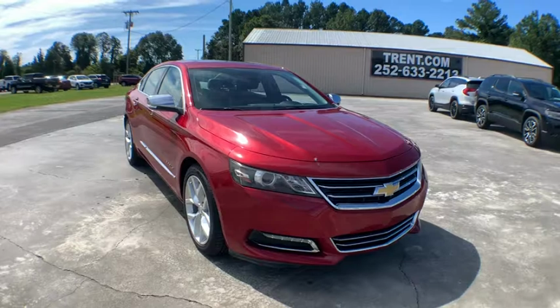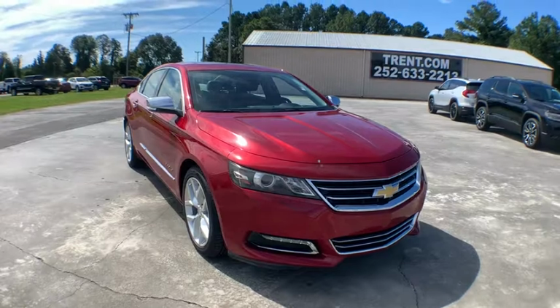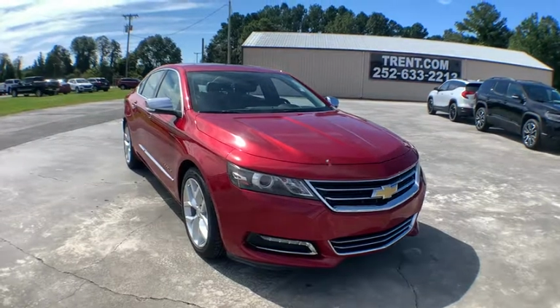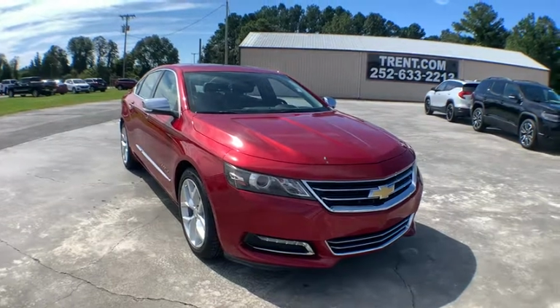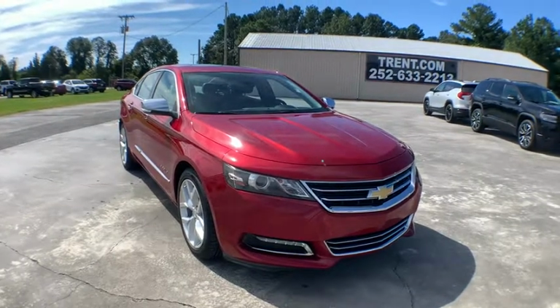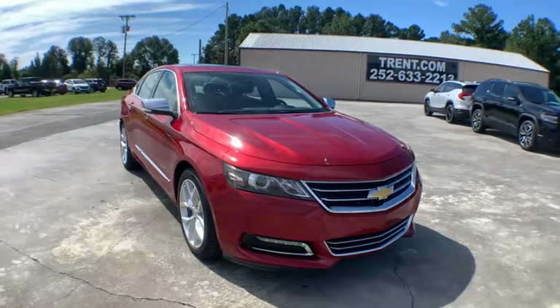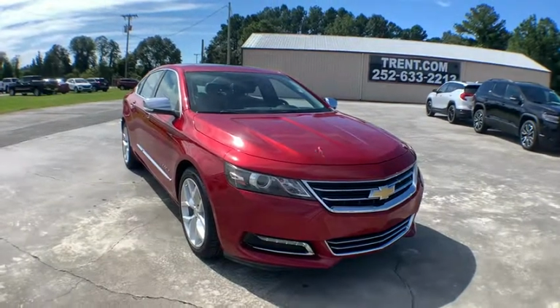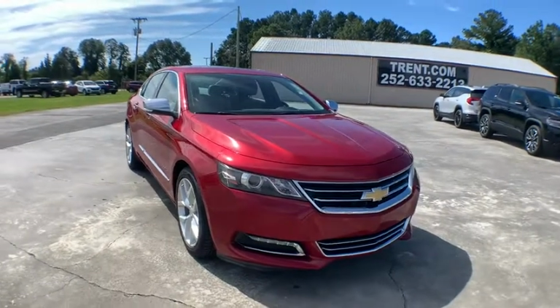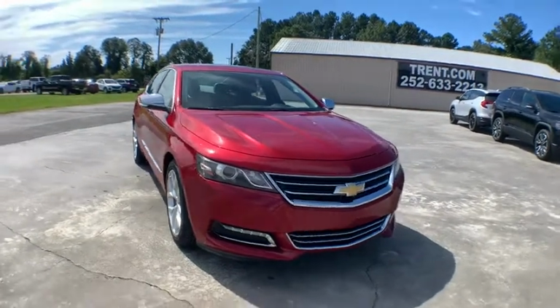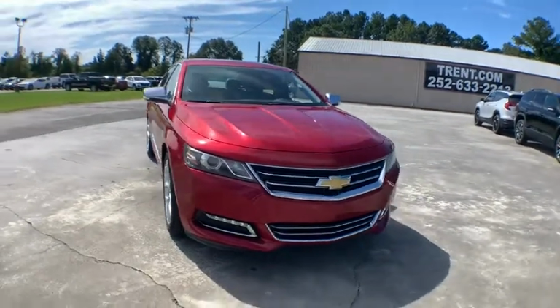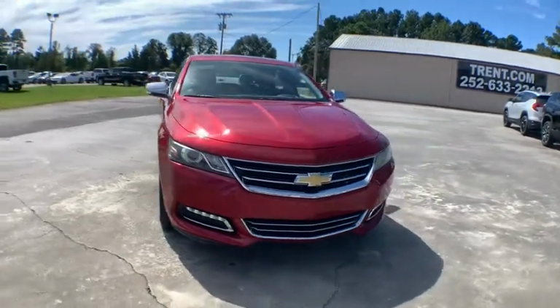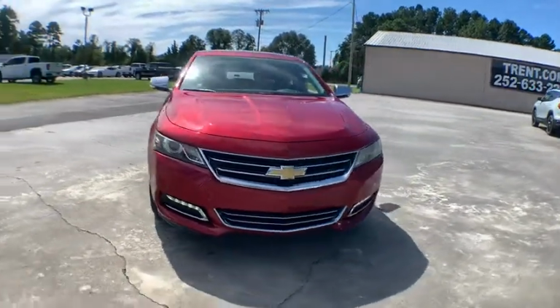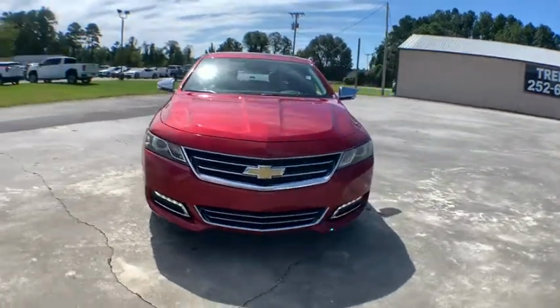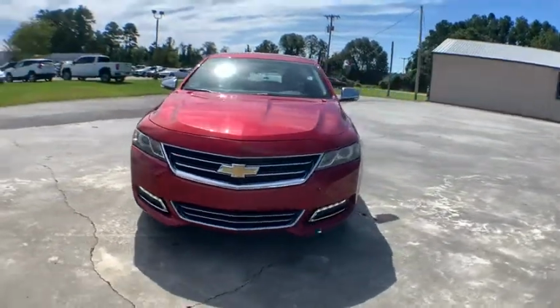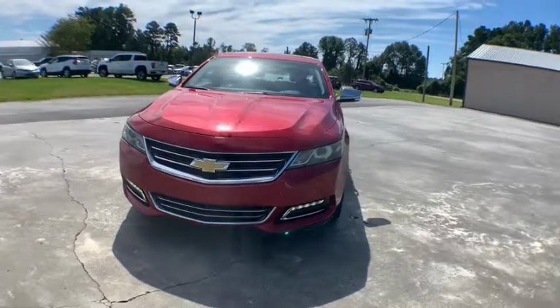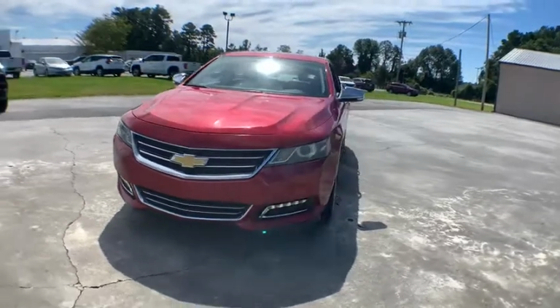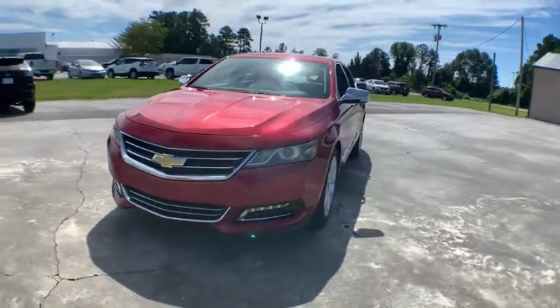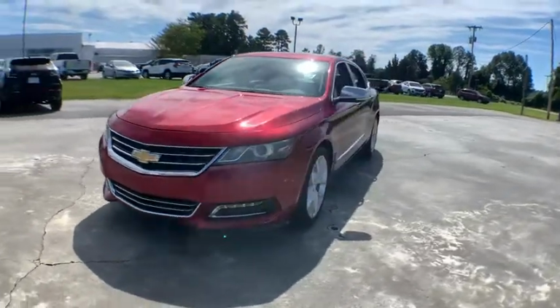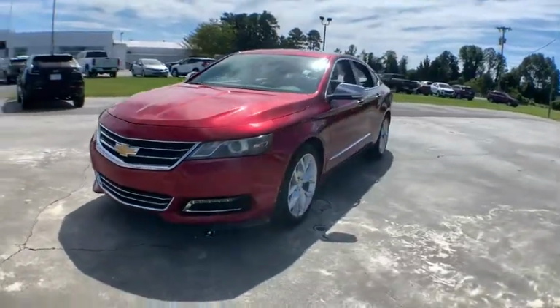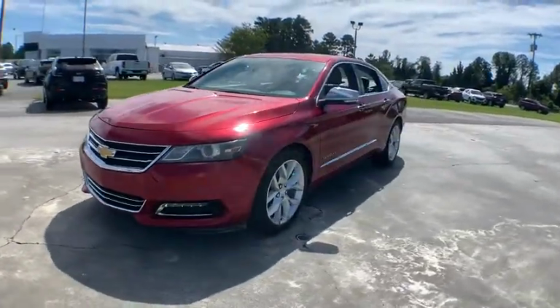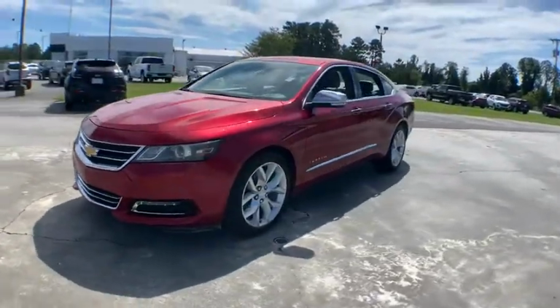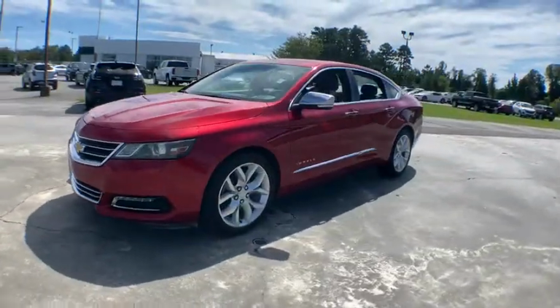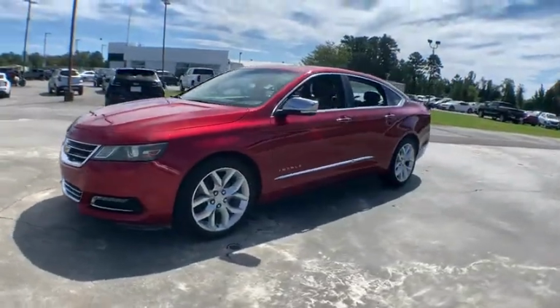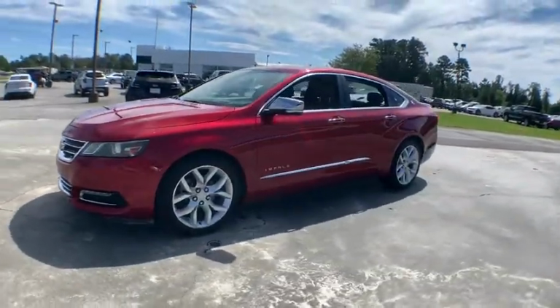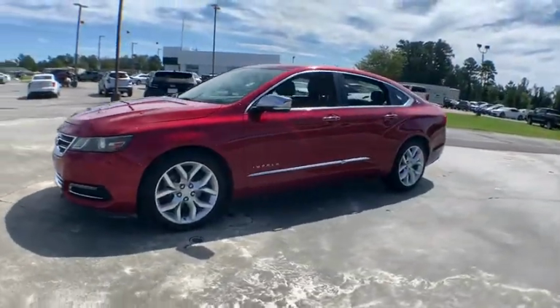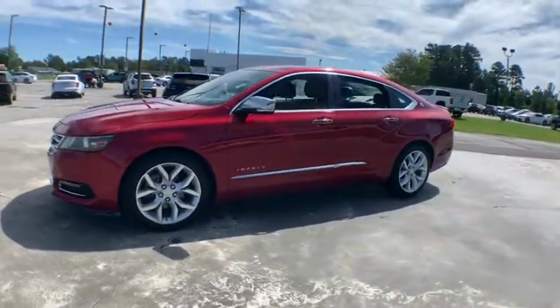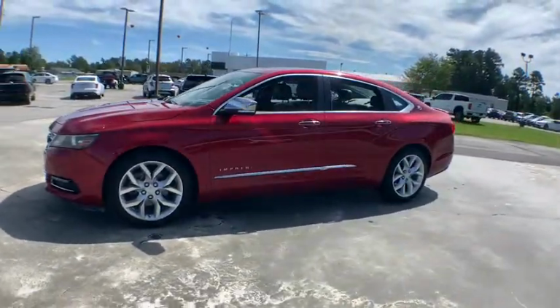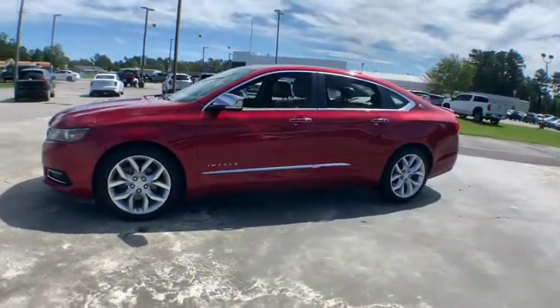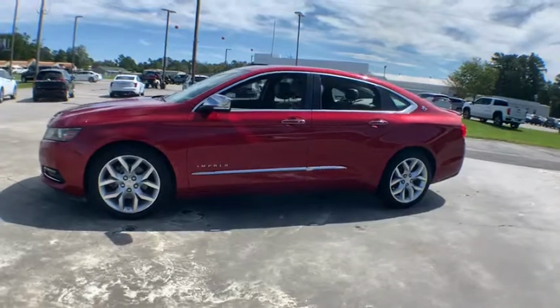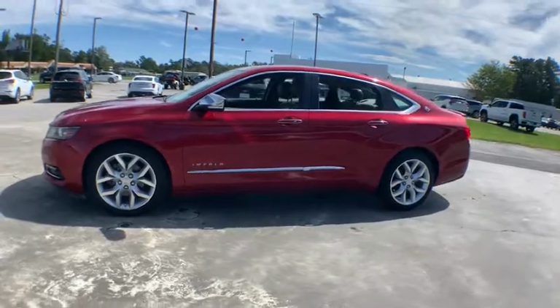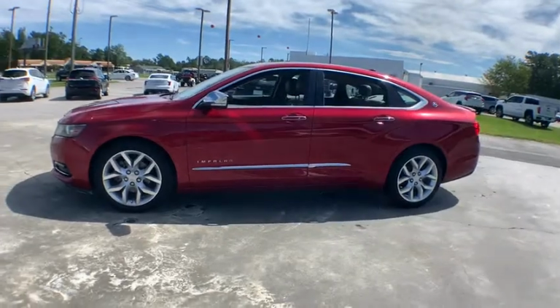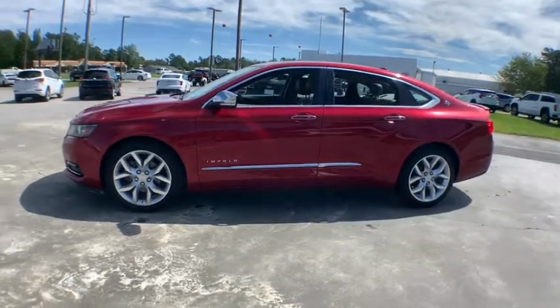Looking for the right vehicle? Check out the 2014 Chevrolet Impala. The Impala has been one of America's favorites for over 50 years. Enough said. This vehicle has less than 80,000 miles.